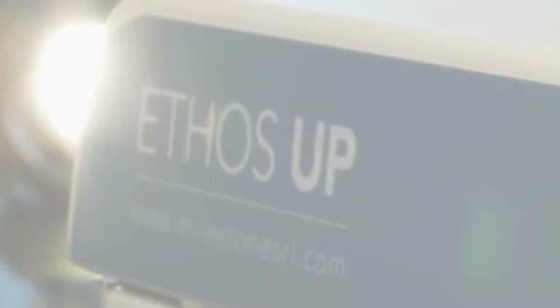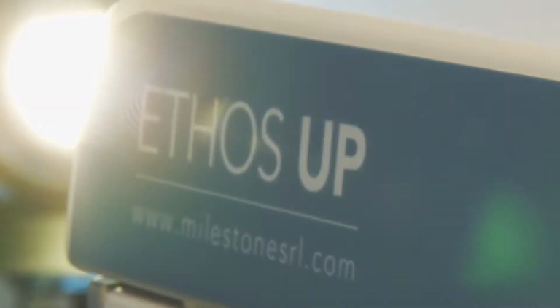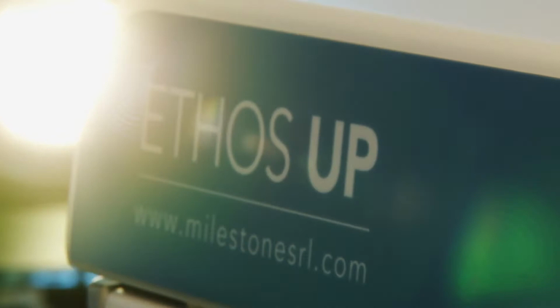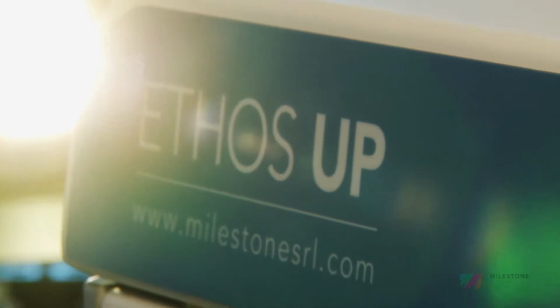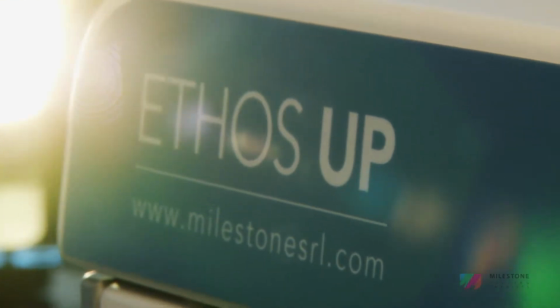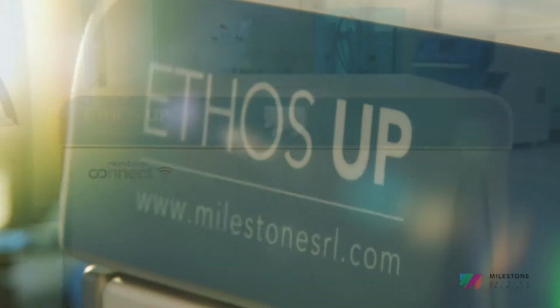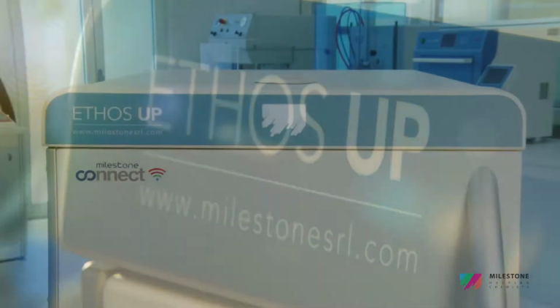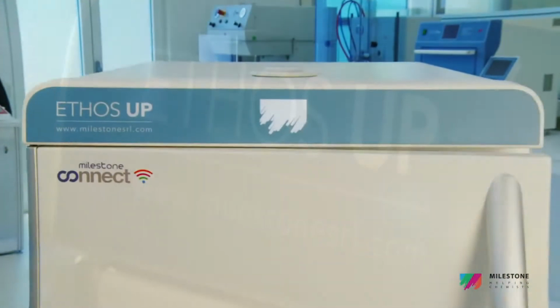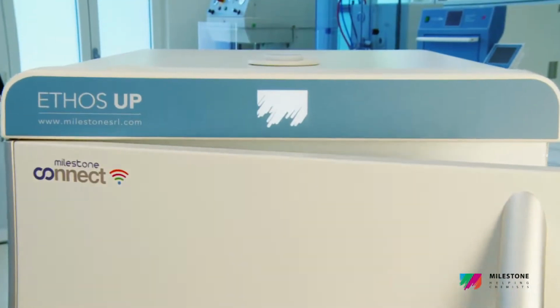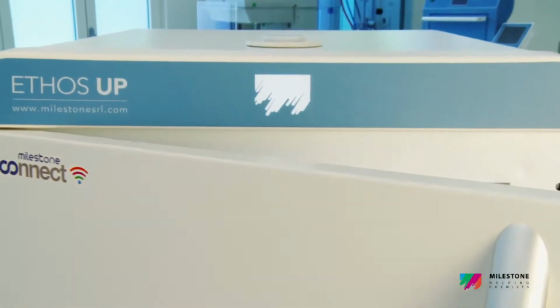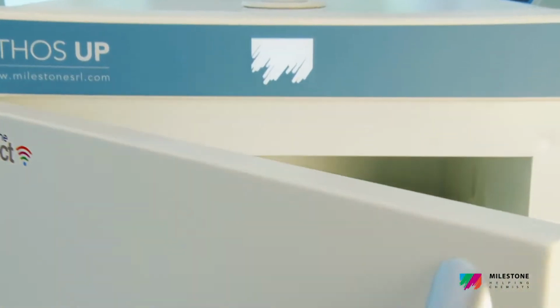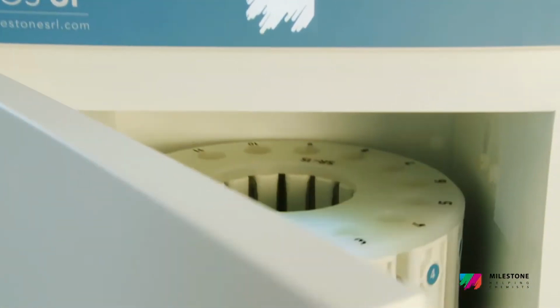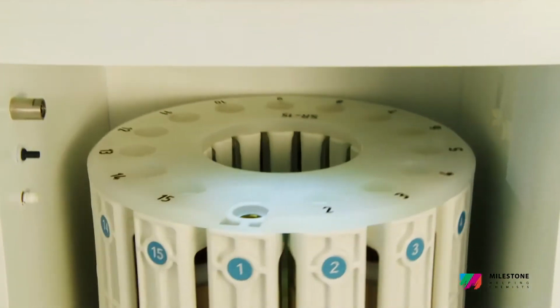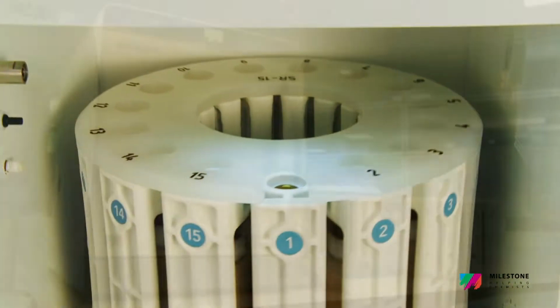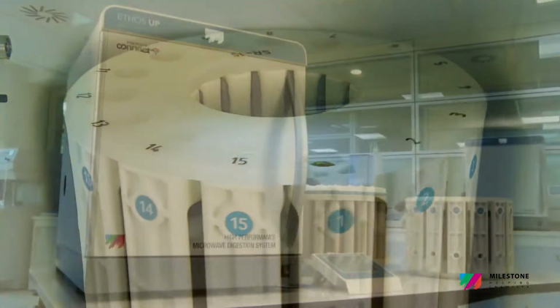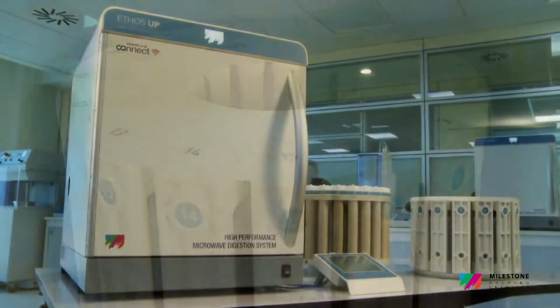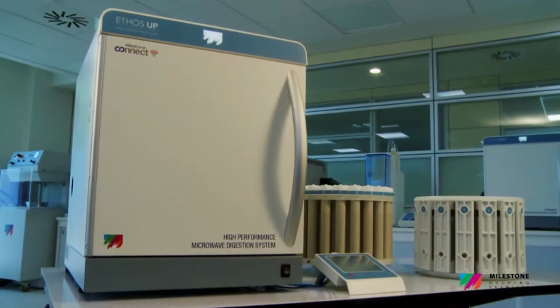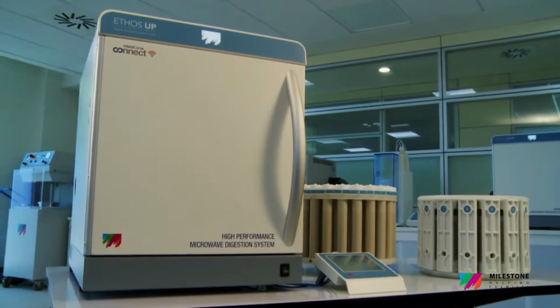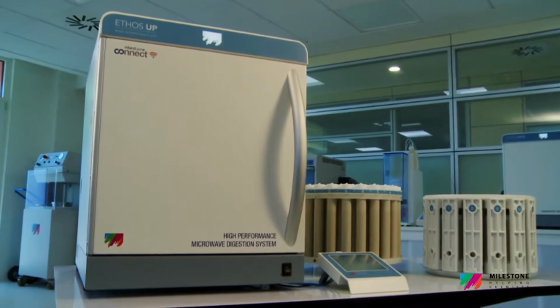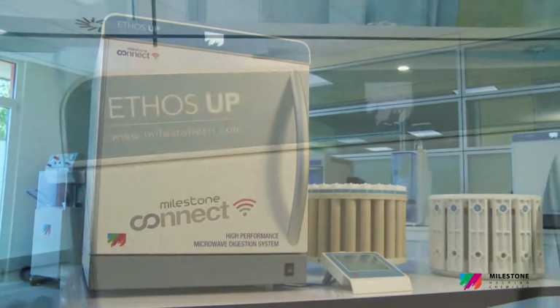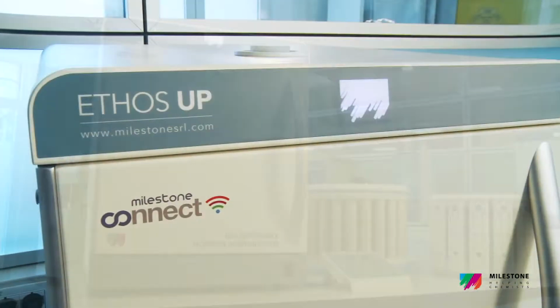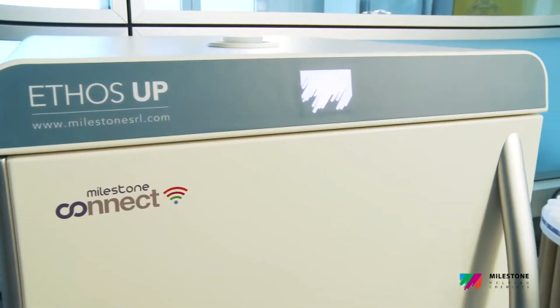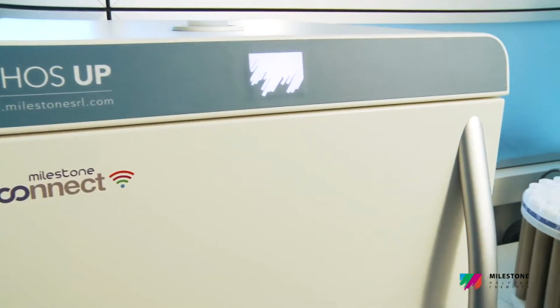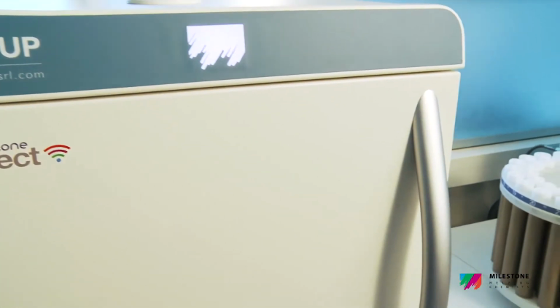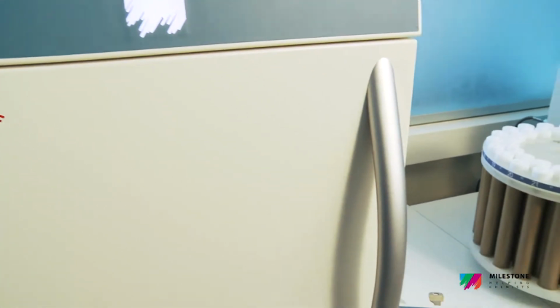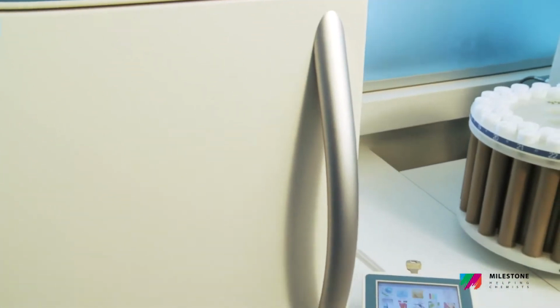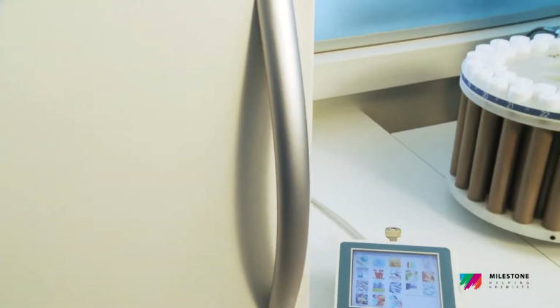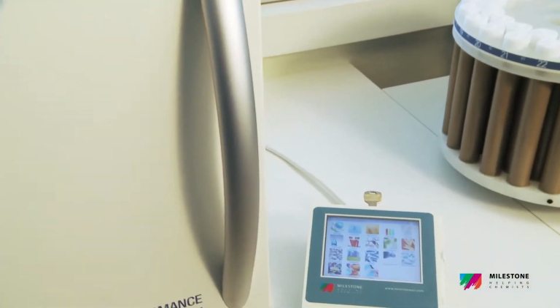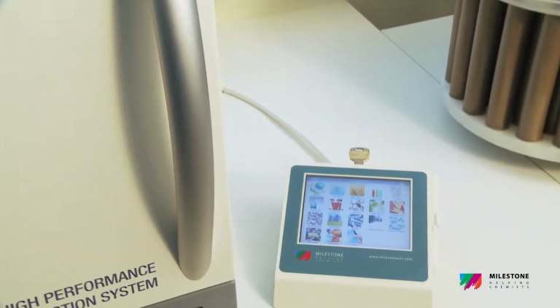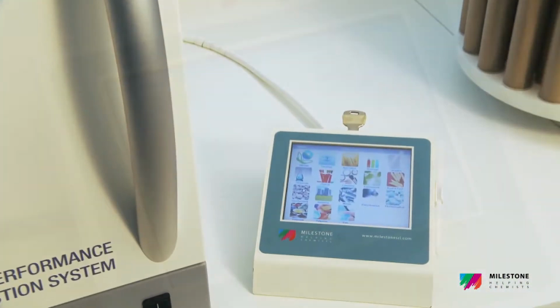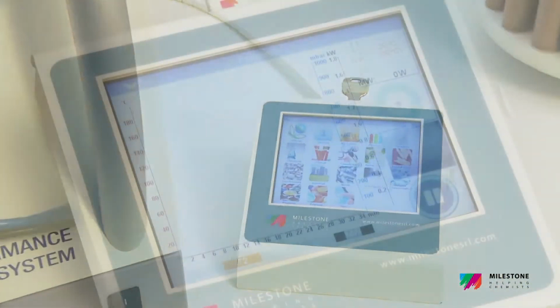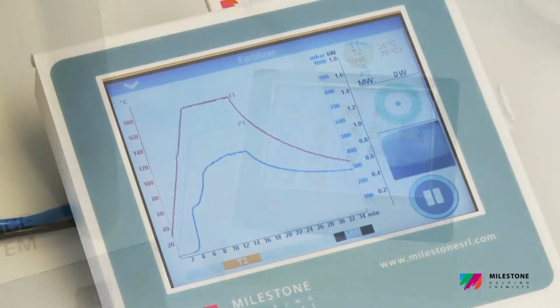The Ethos Up fully embodies milestones, philosophy and knowledge in microwave sample preparation. Specifically designed for closed vessel acid digestion,